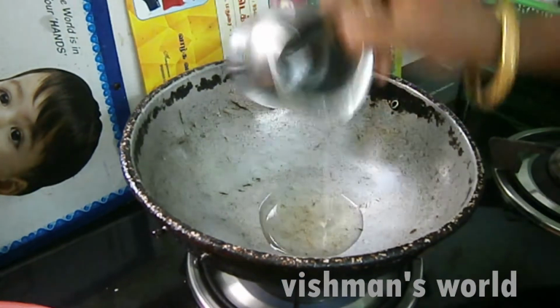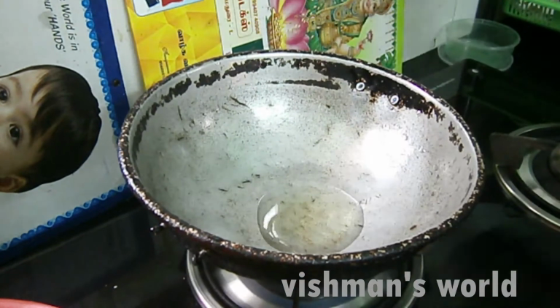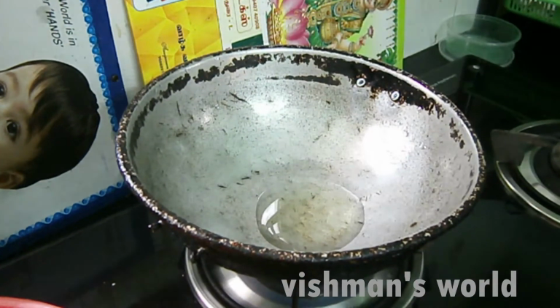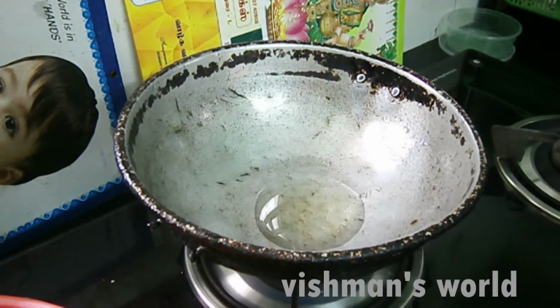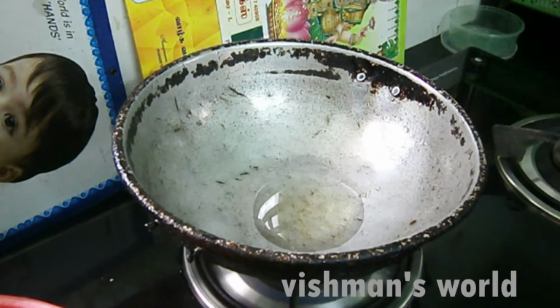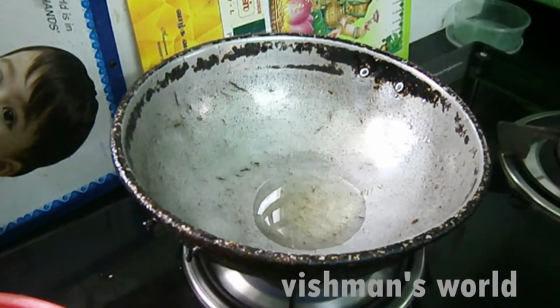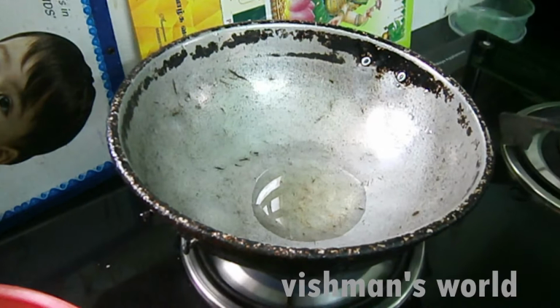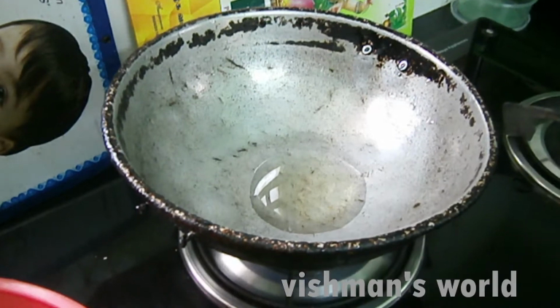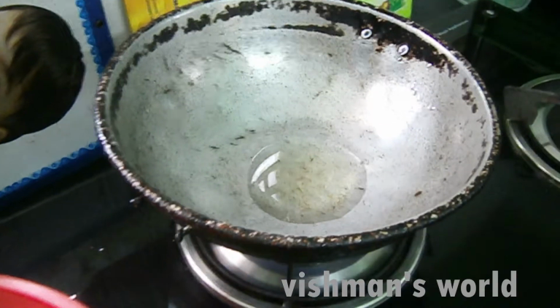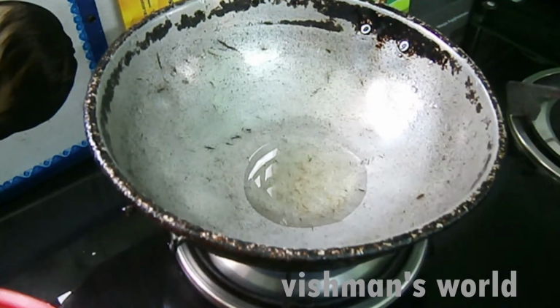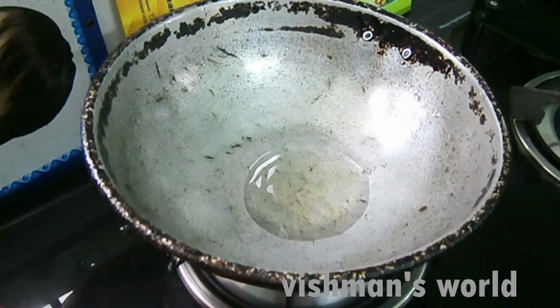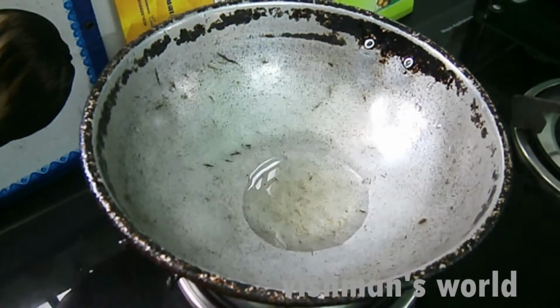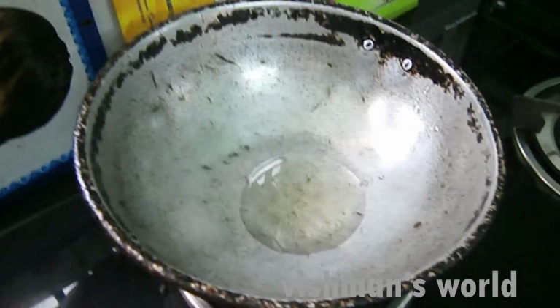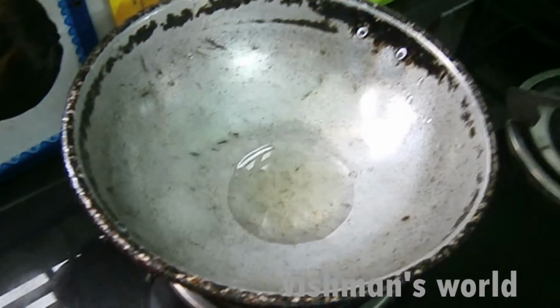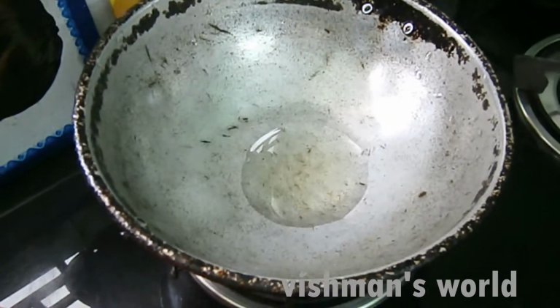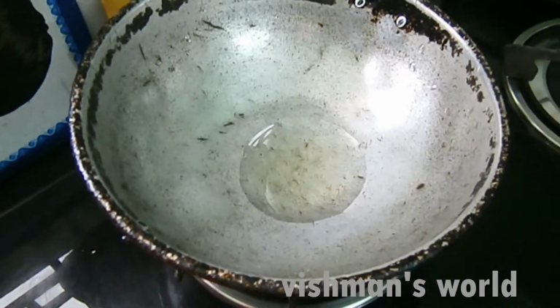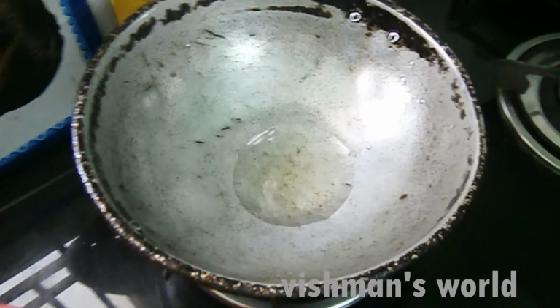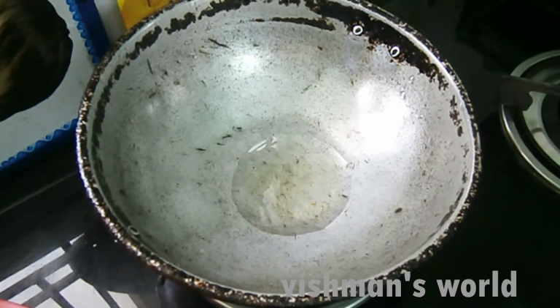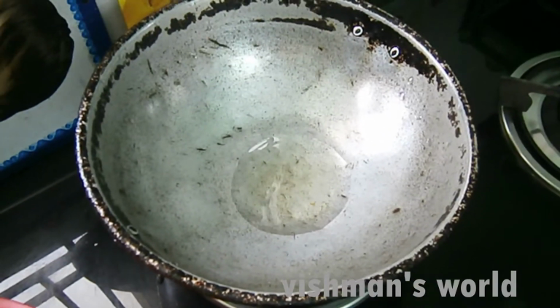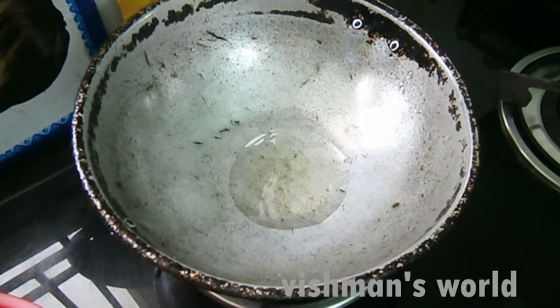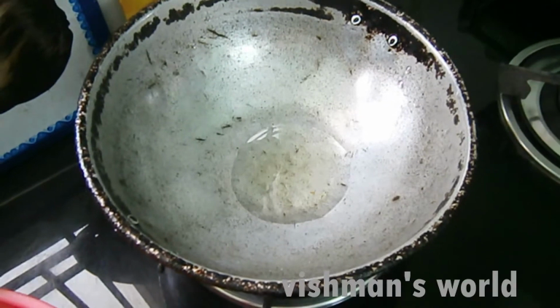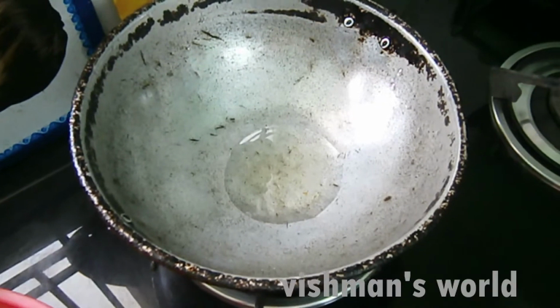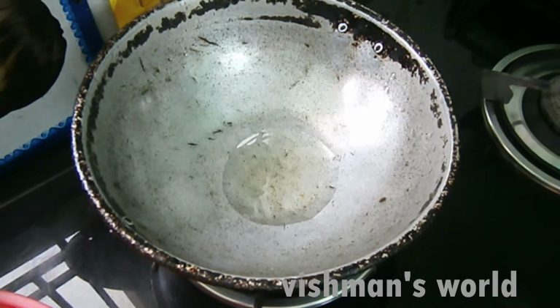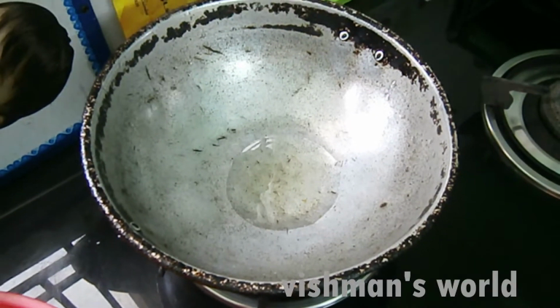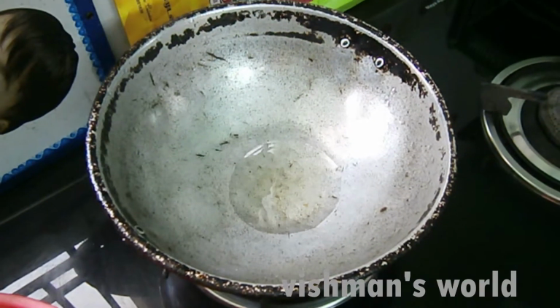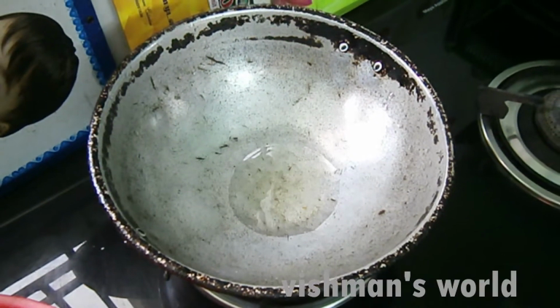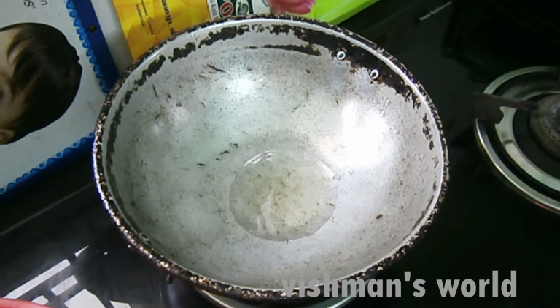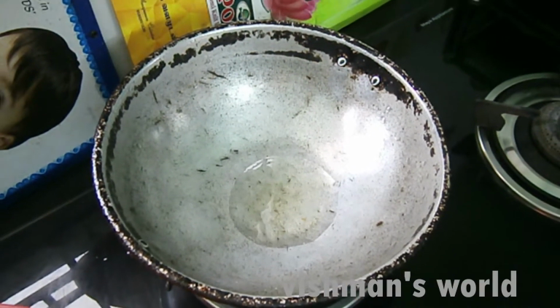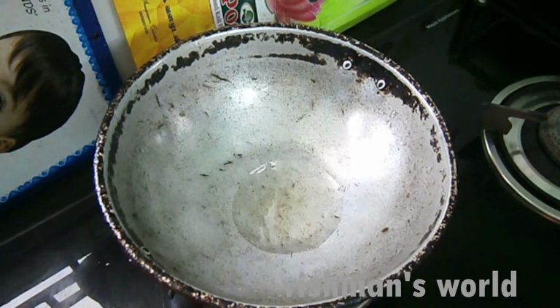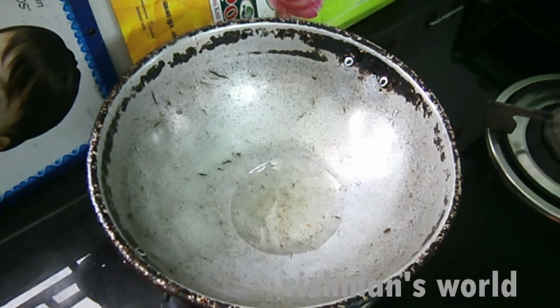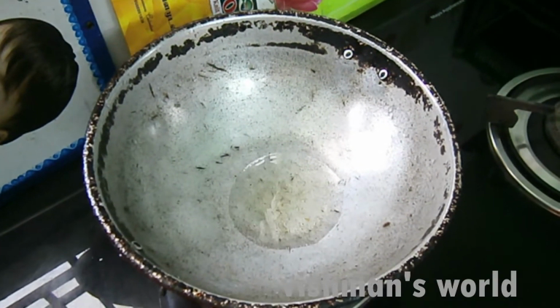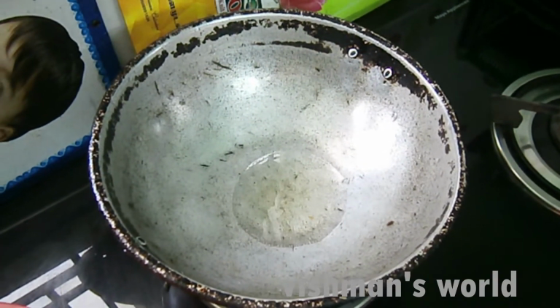Add a little bit of water — about 2 to 3 teaspoons of water. Then add a little oil.